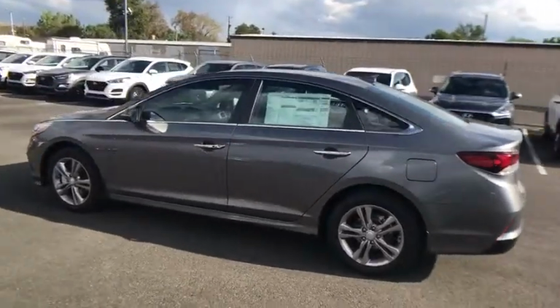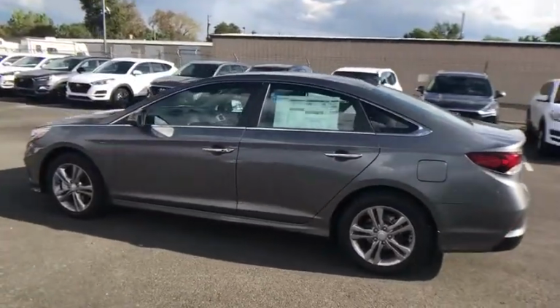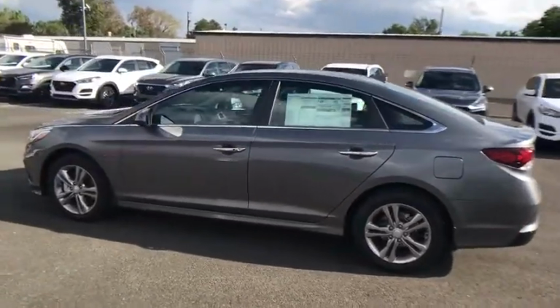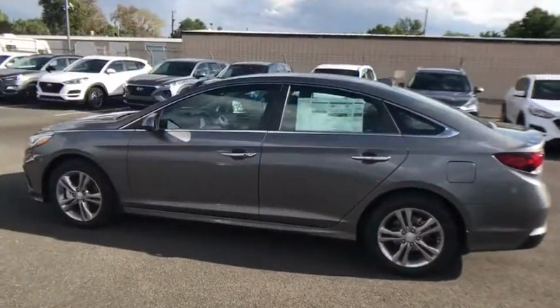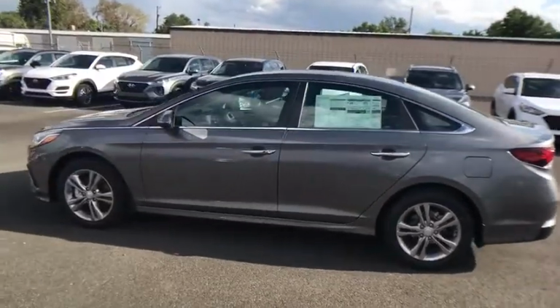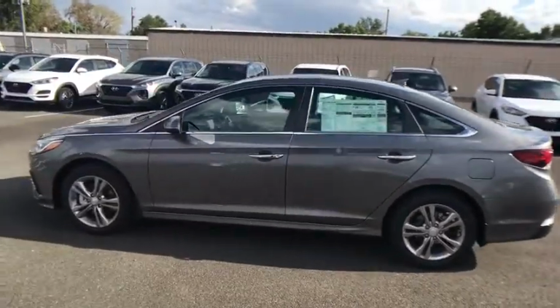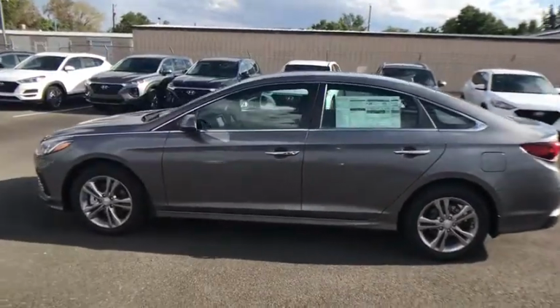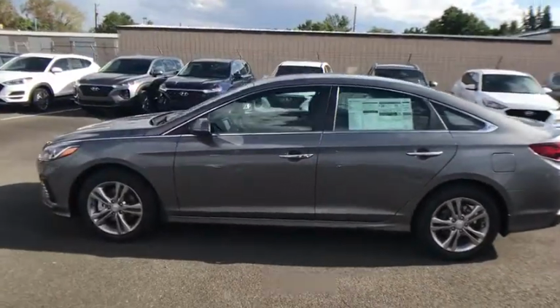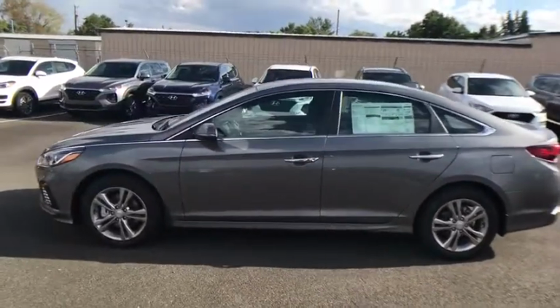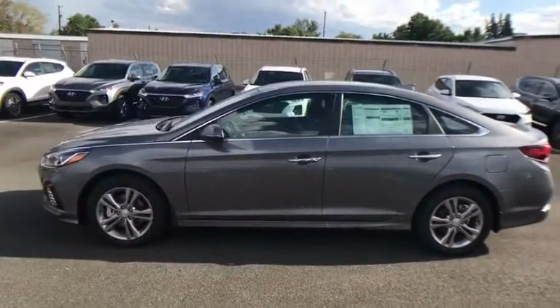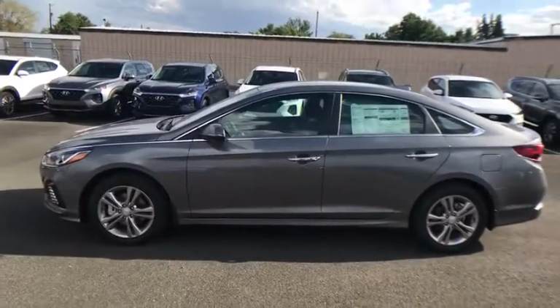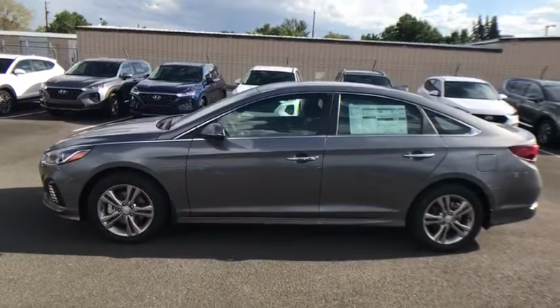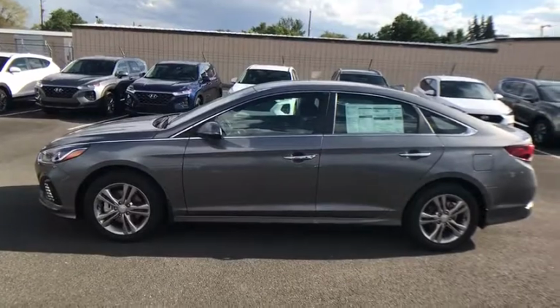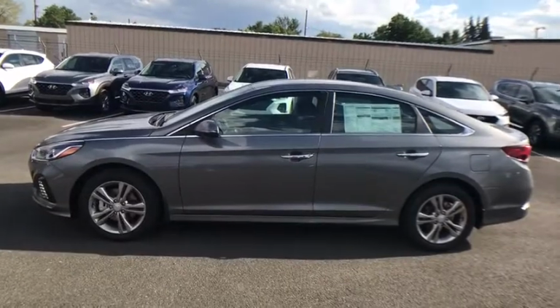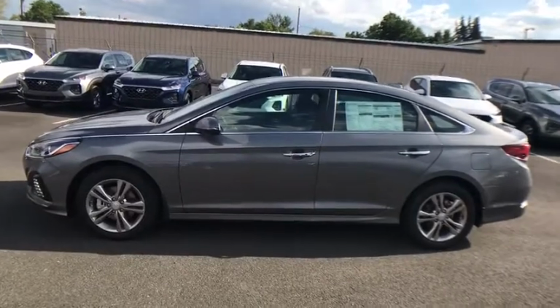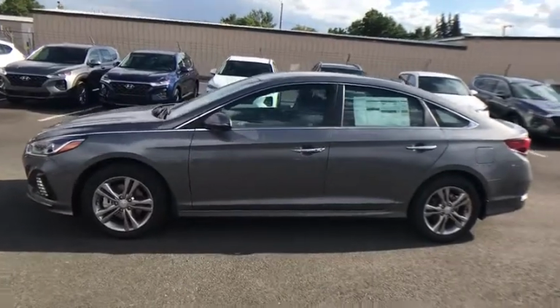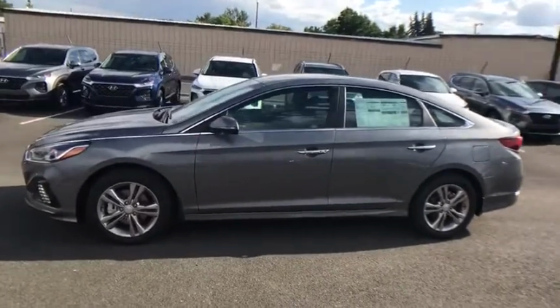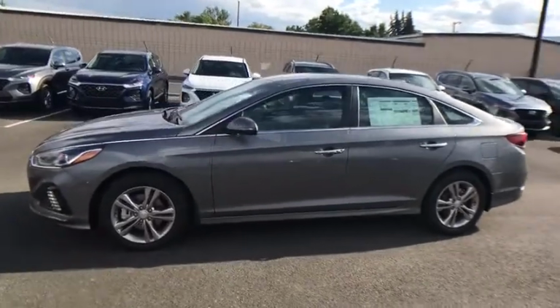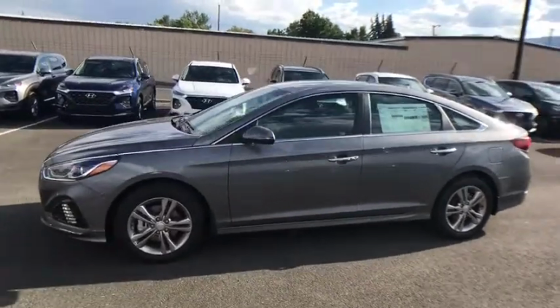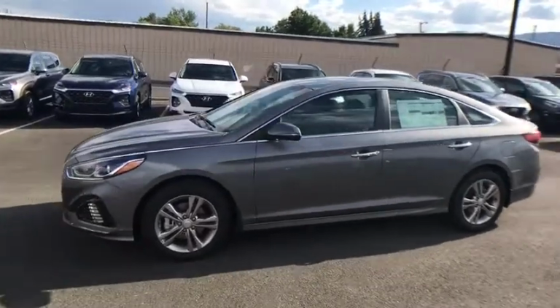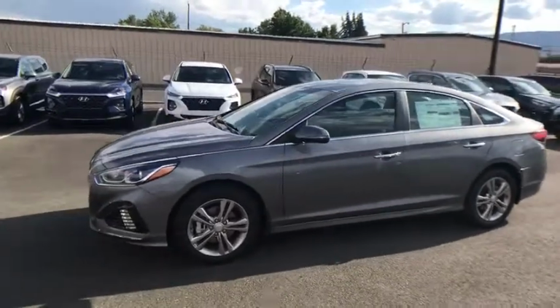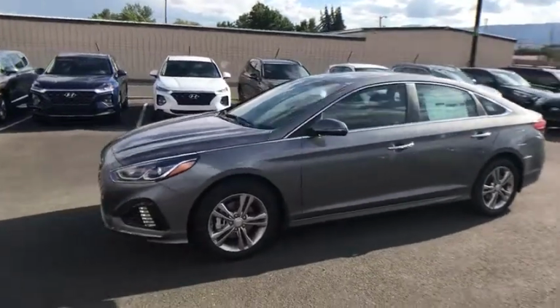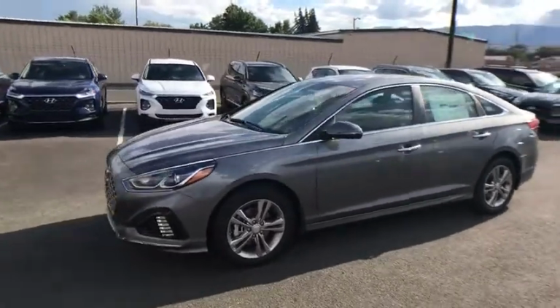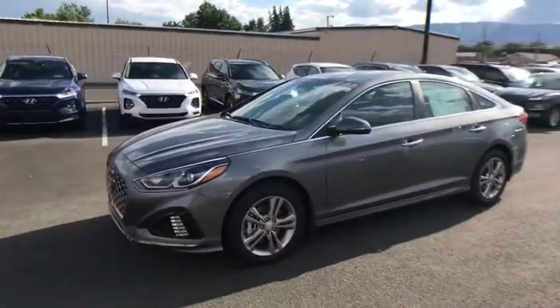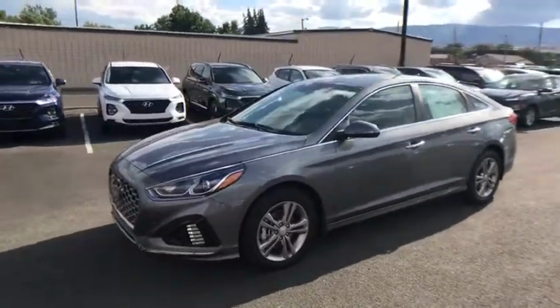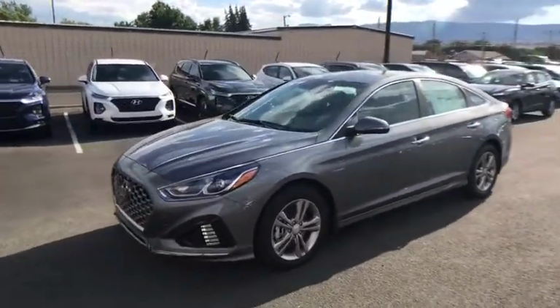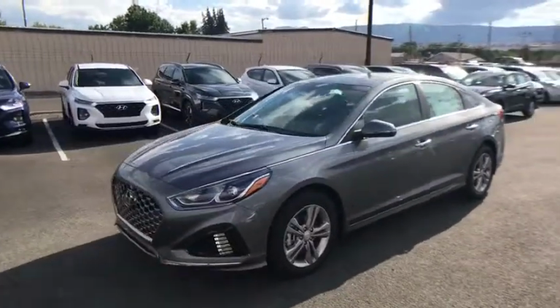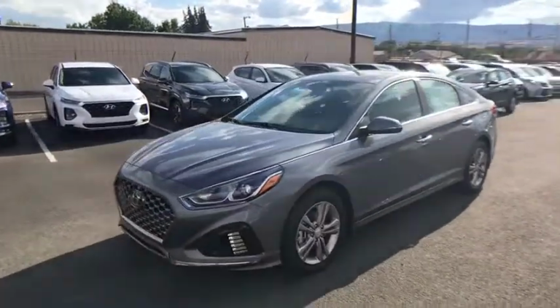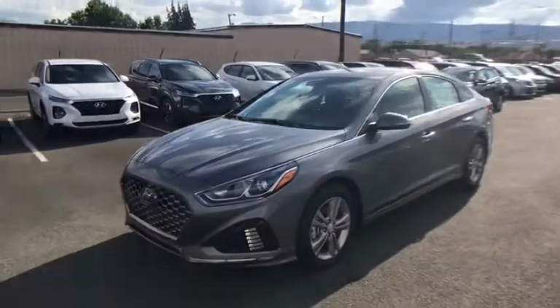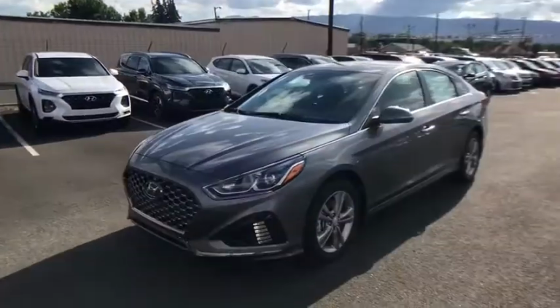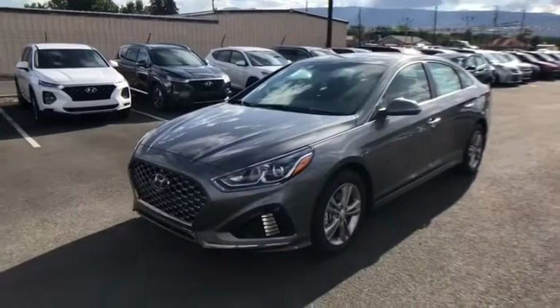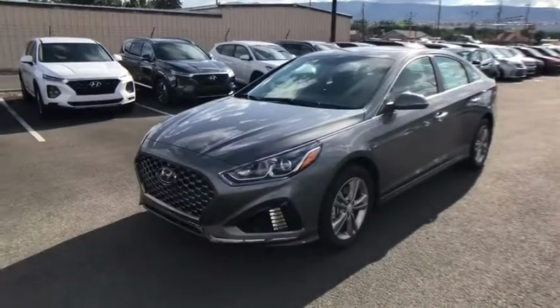Keyless entry, backup camera, power liftgate, leather-wrapped steering wheel, driver lumbar, power steering, adjustable steering wheel, ABS four-wheel.